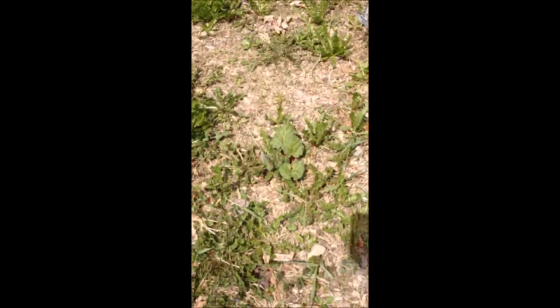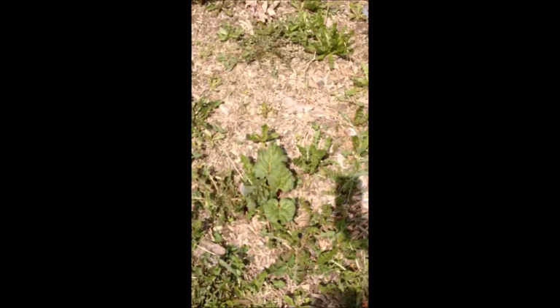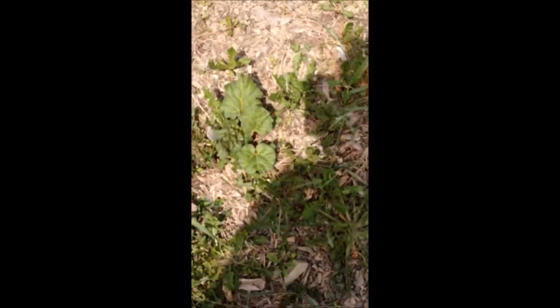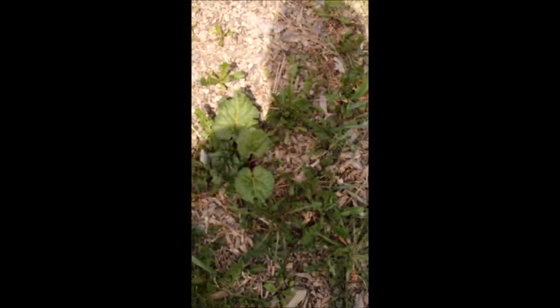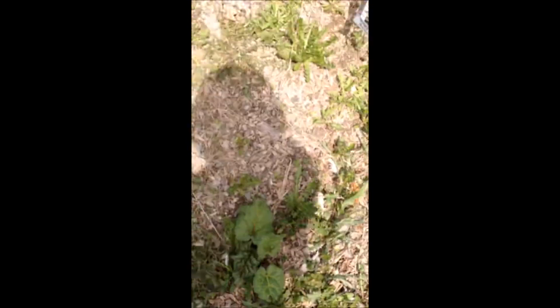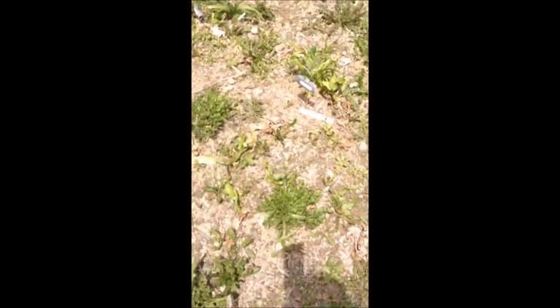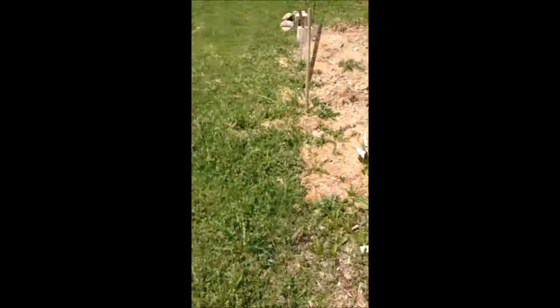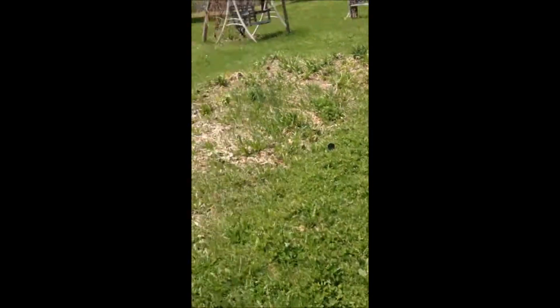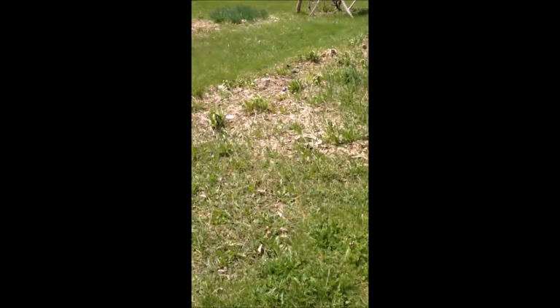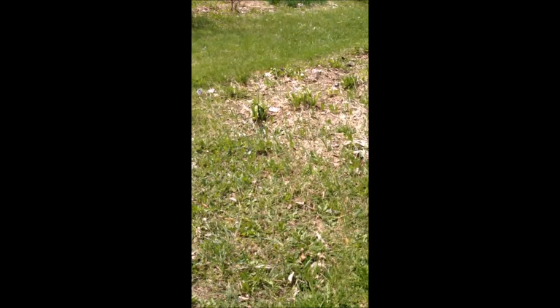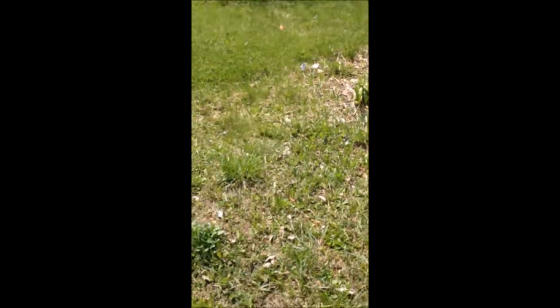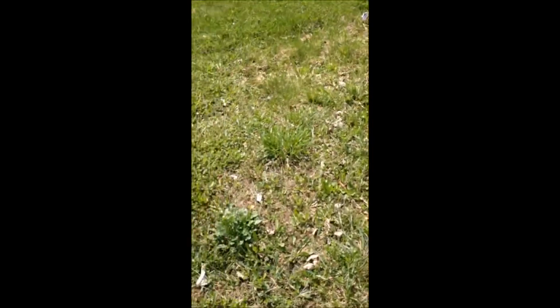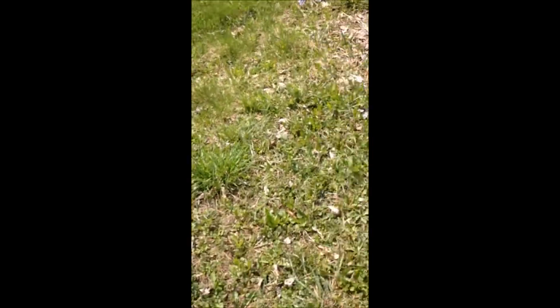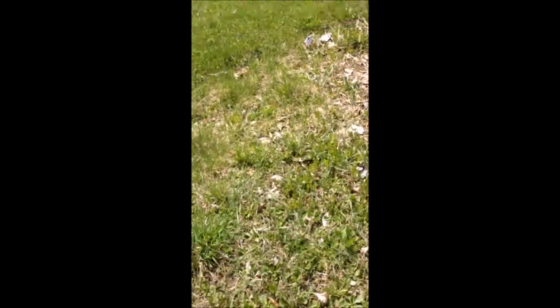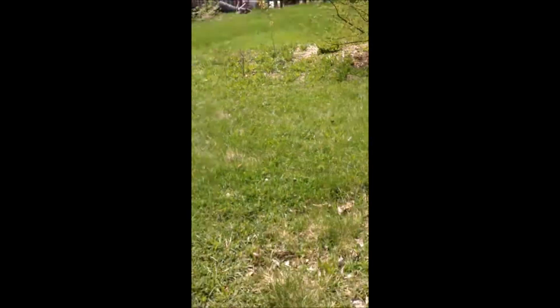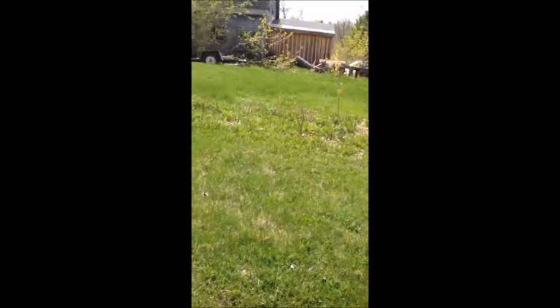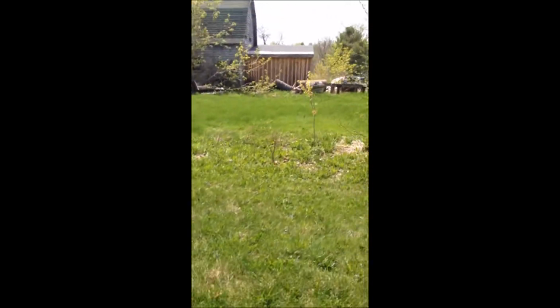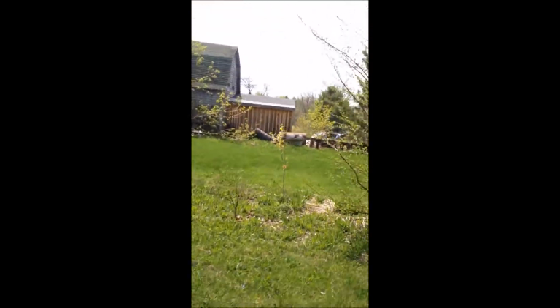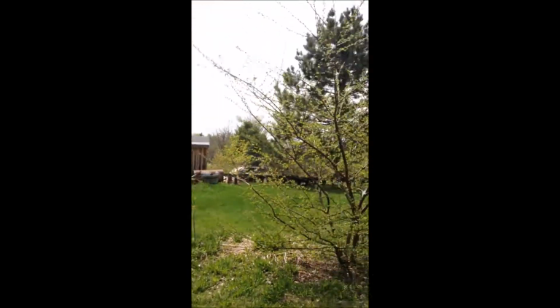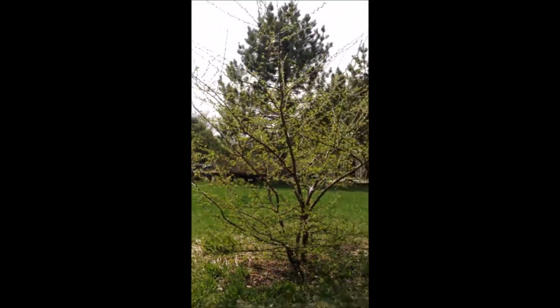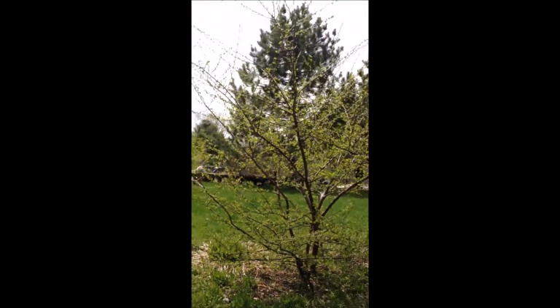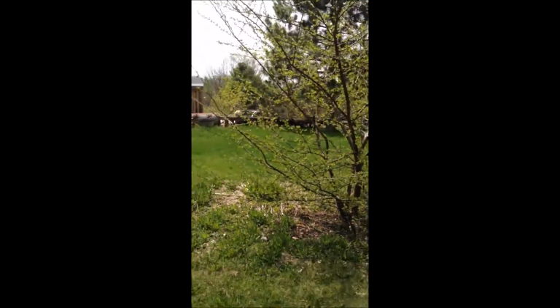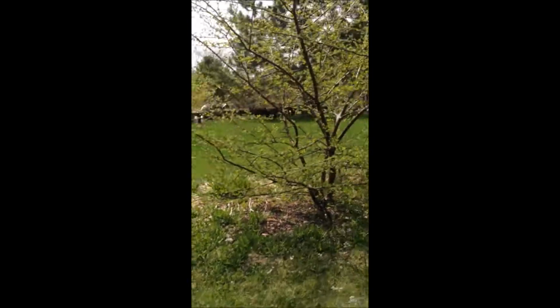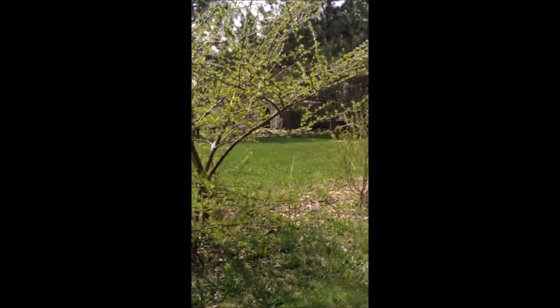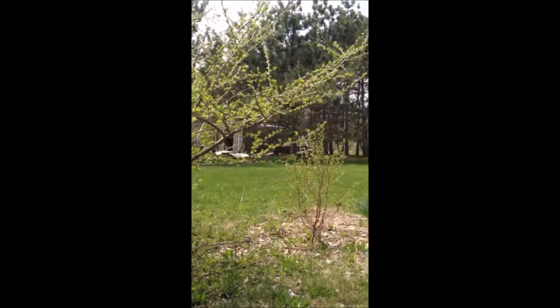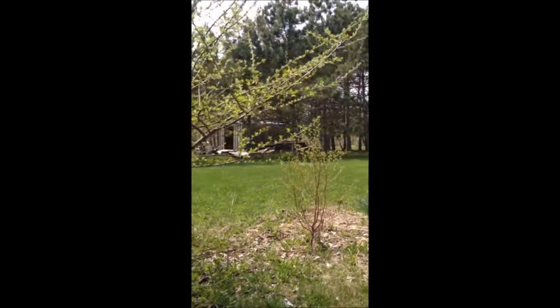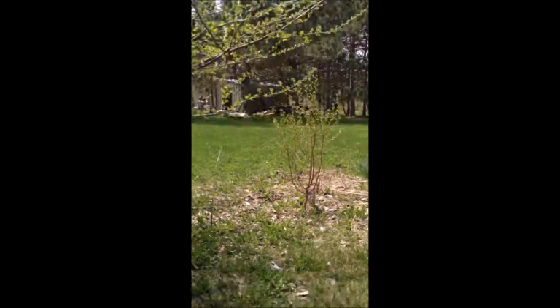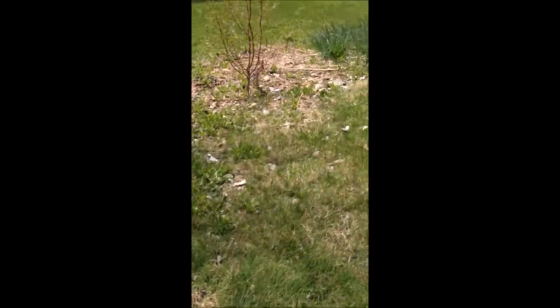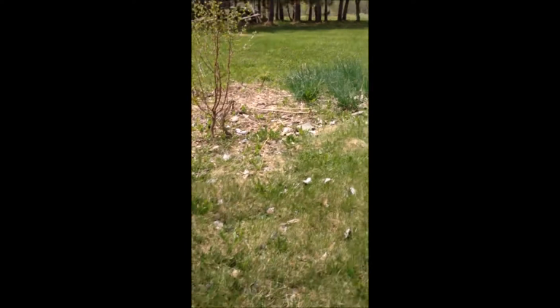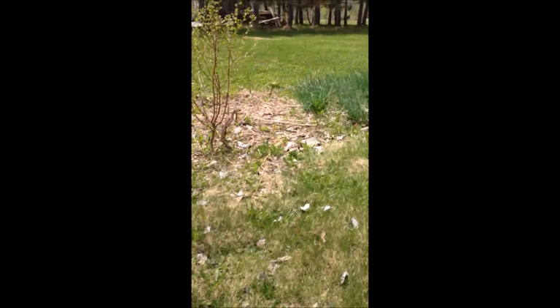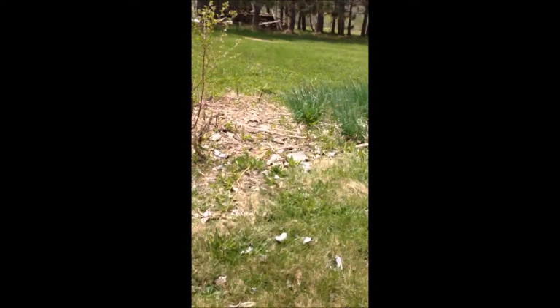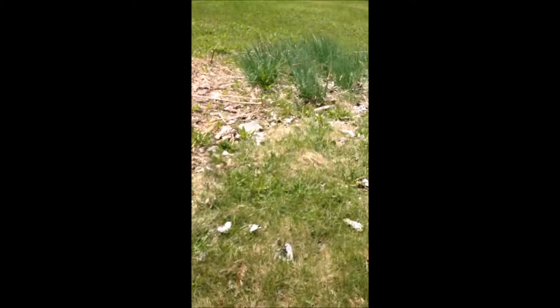Over here I've got some more rhubarb, and then I had a surprise today — over here is my plum tree and cherry tree.